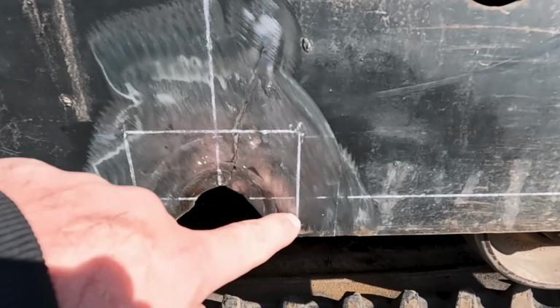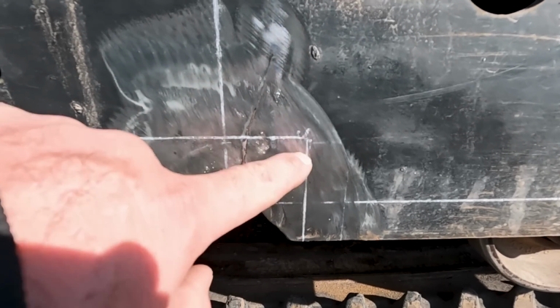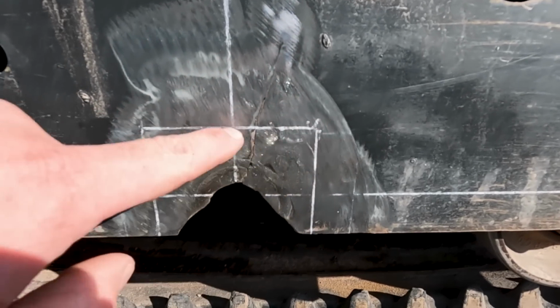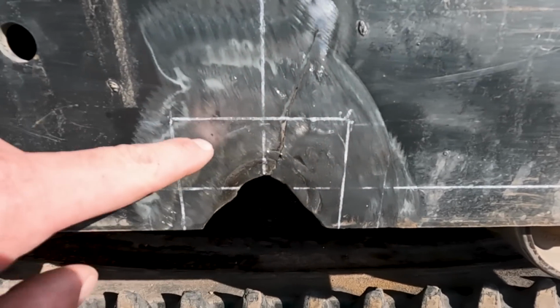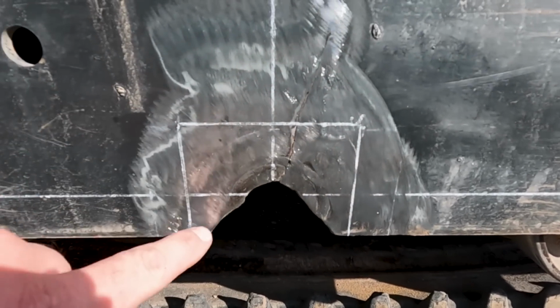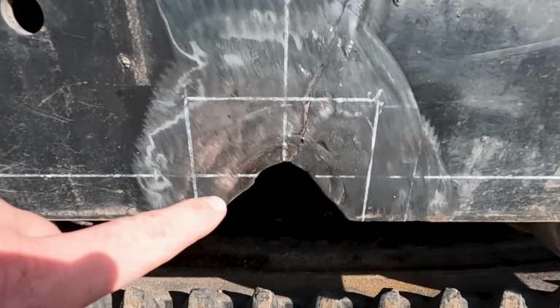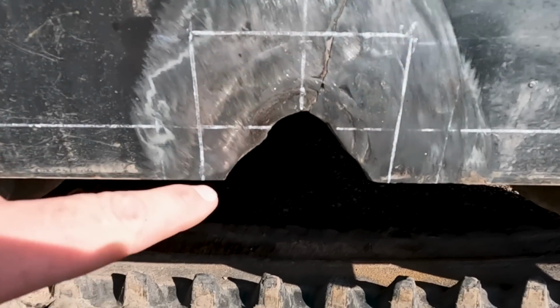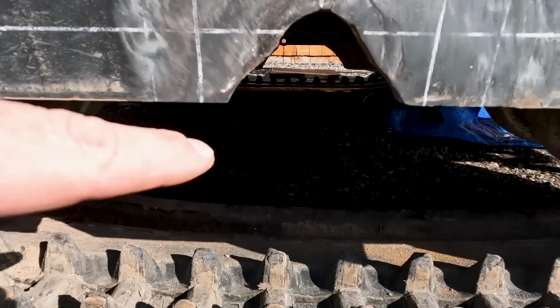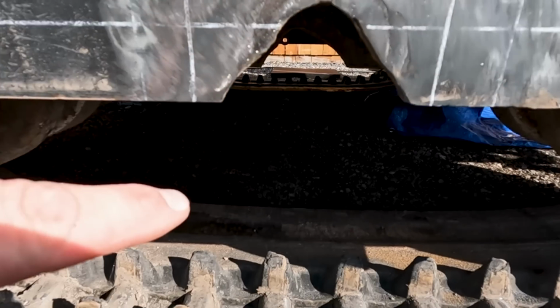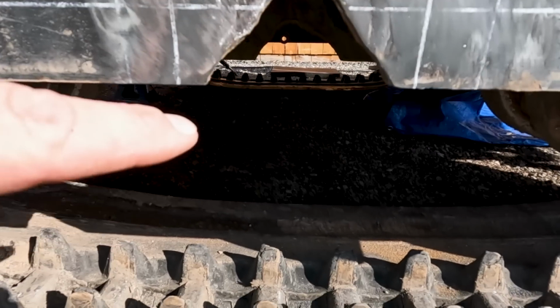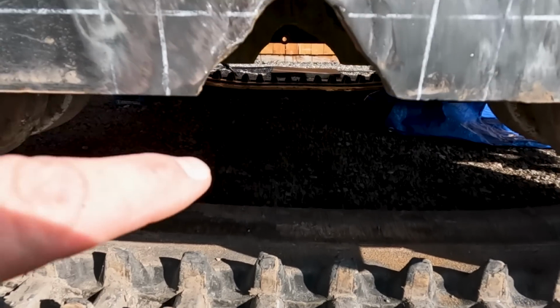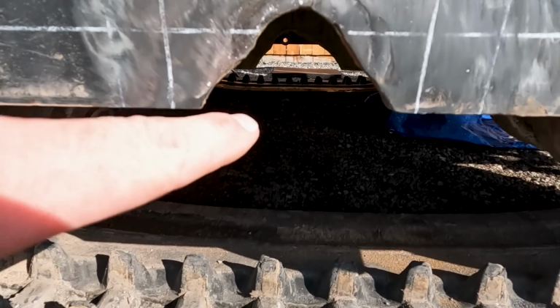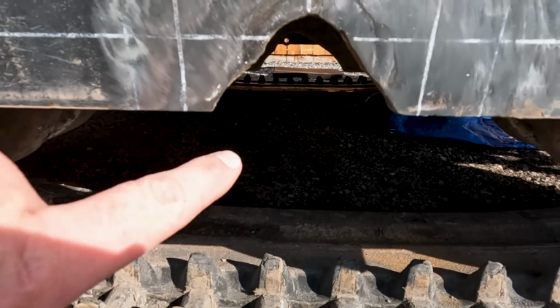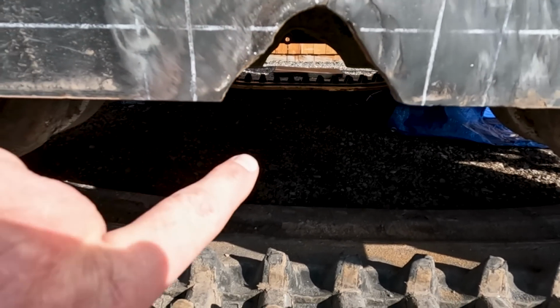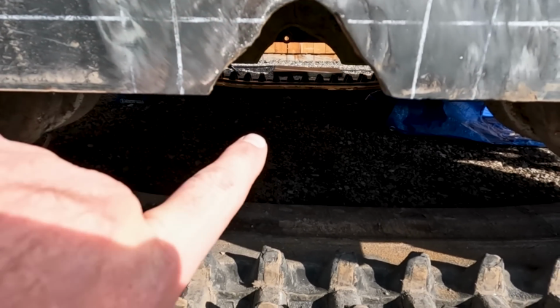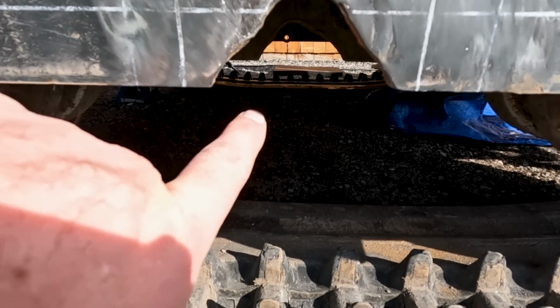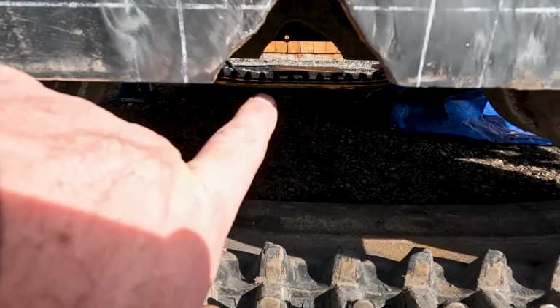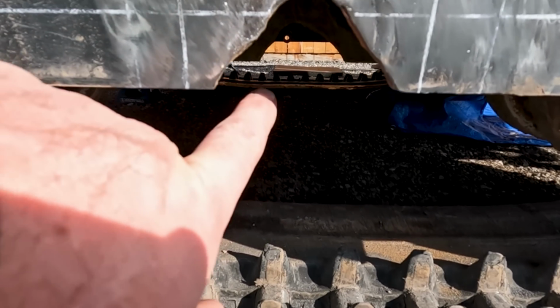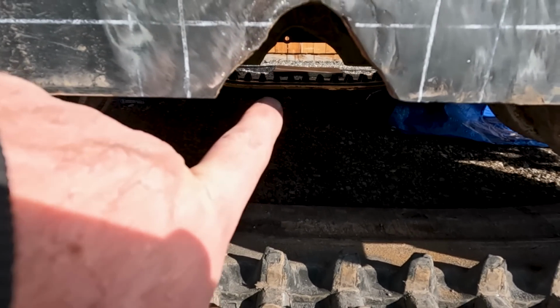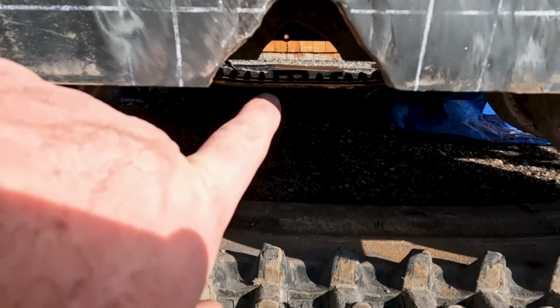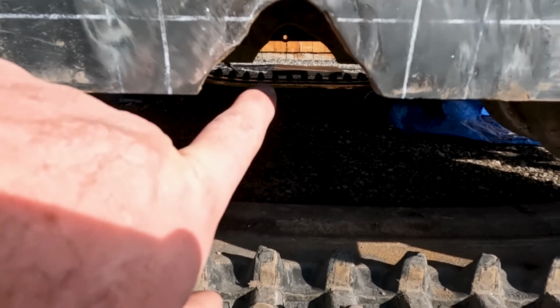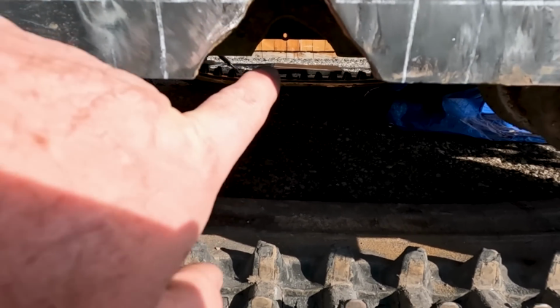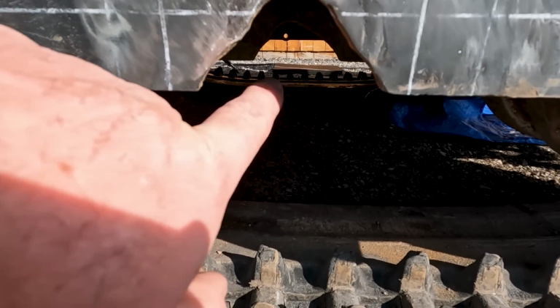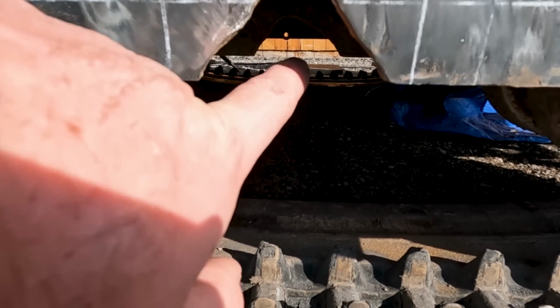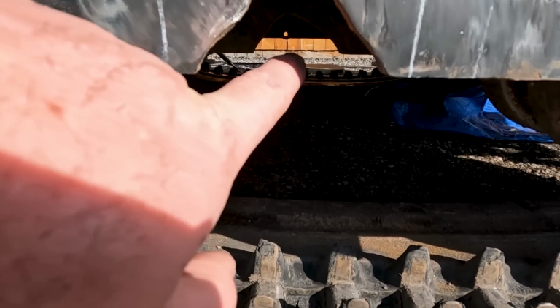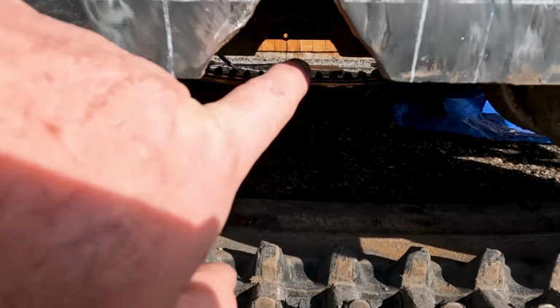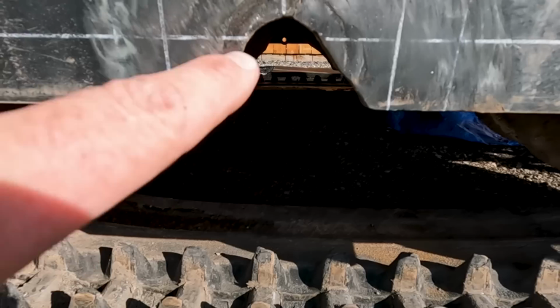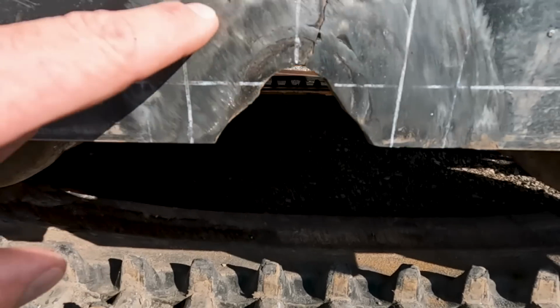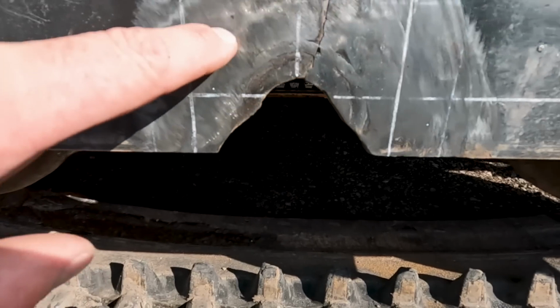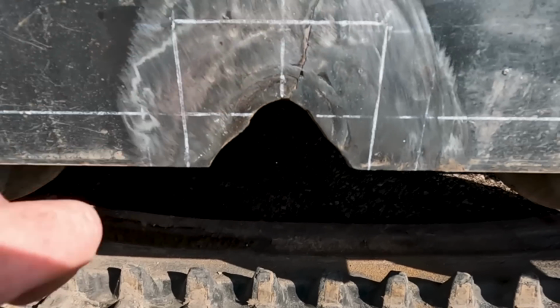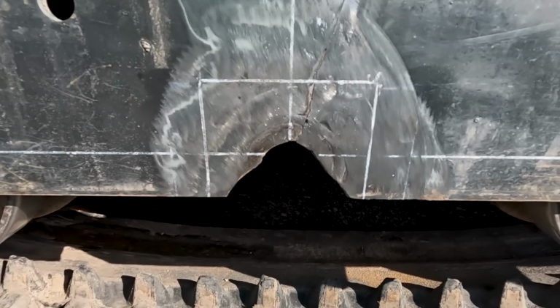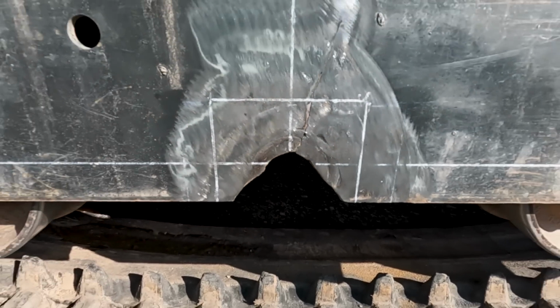We're going to cut out this whole section and weld in a new one. You can kind of see the back side back here — it actually broke out on both sides. We're going to have to do this inside and outside.